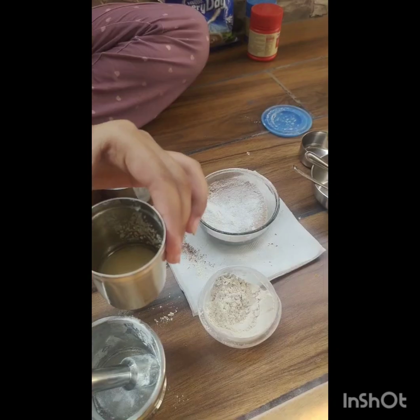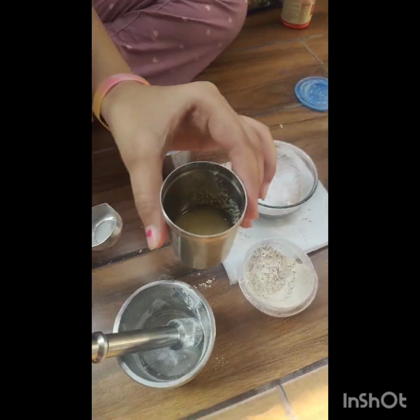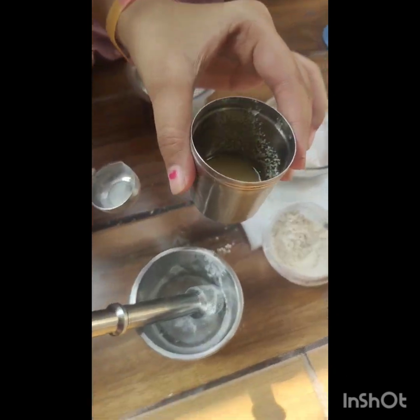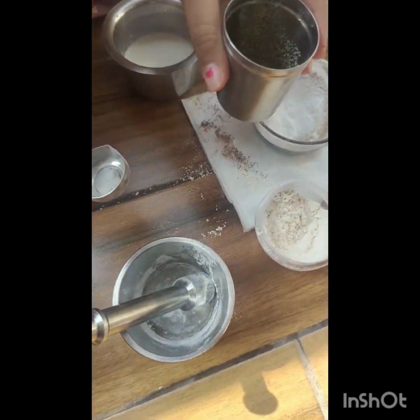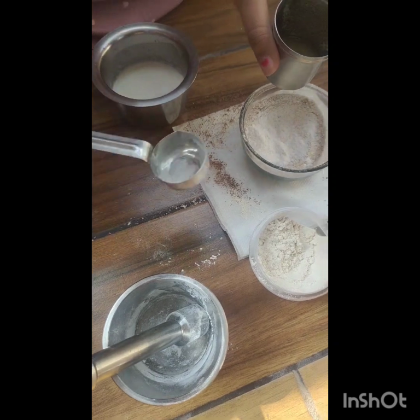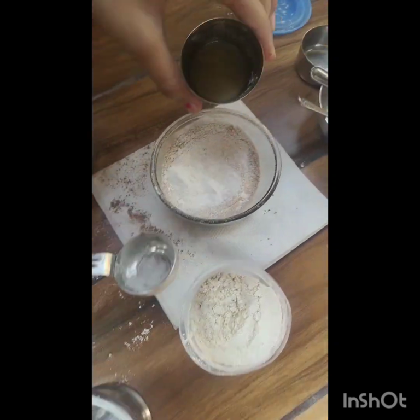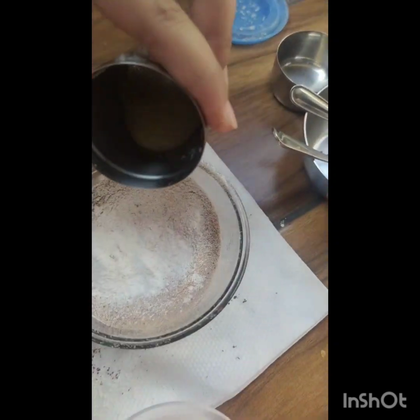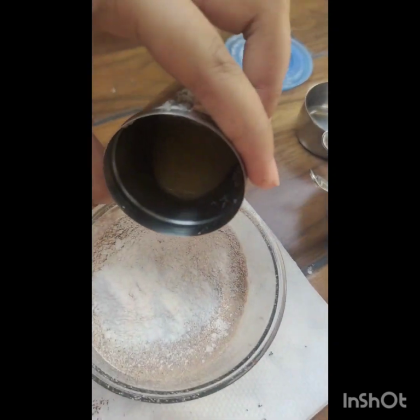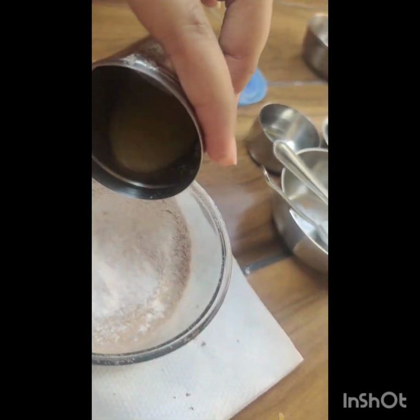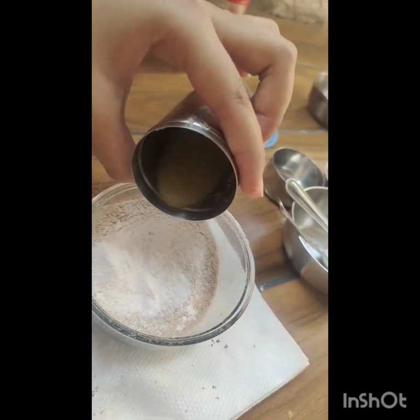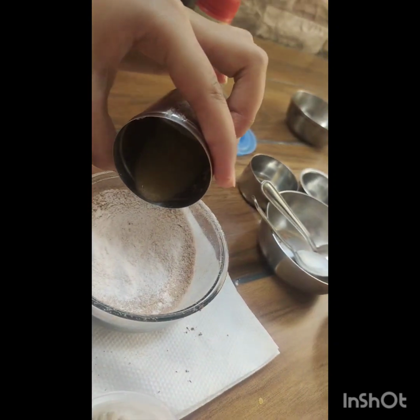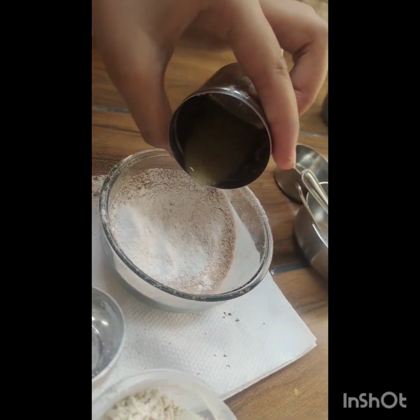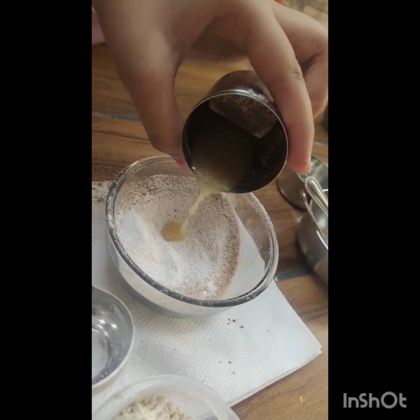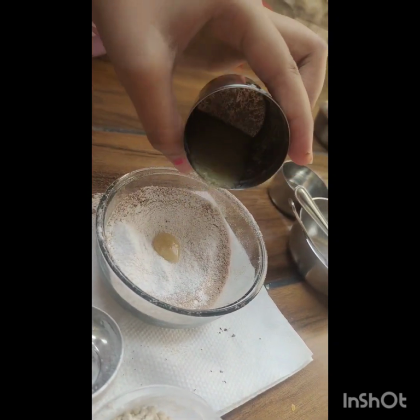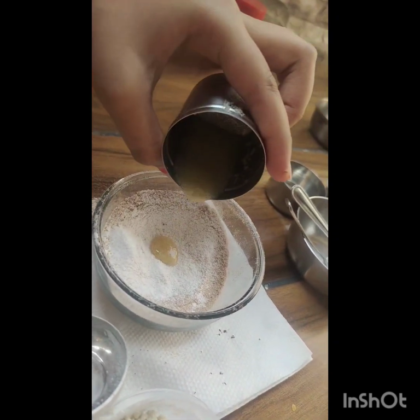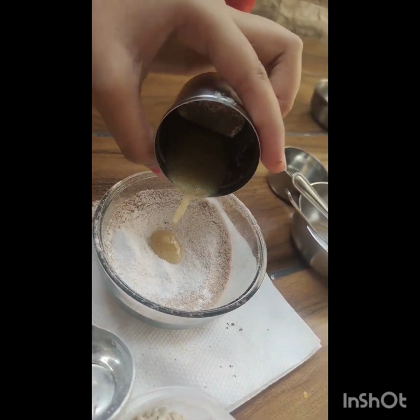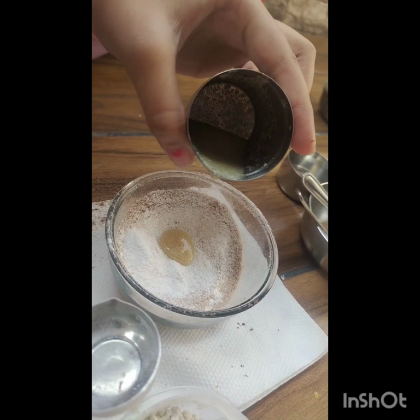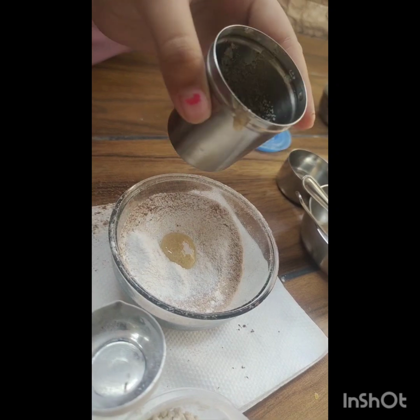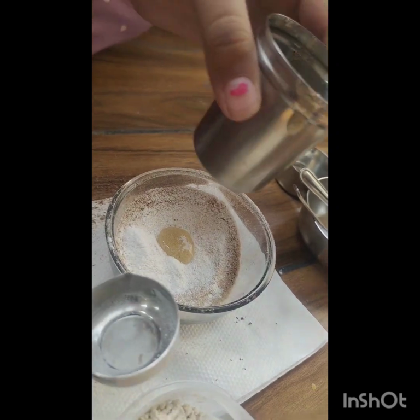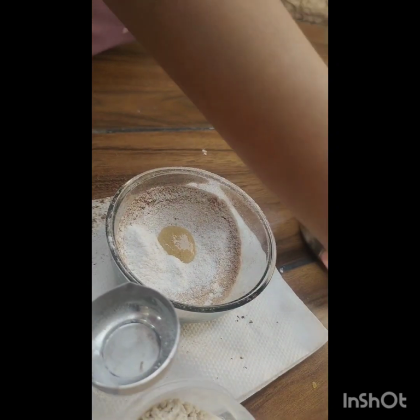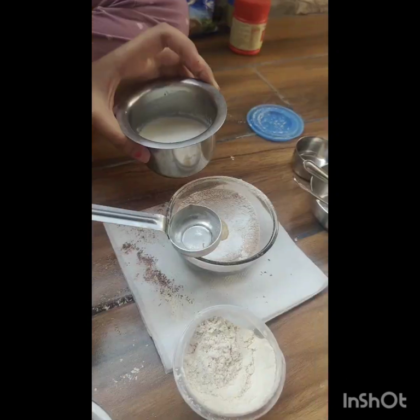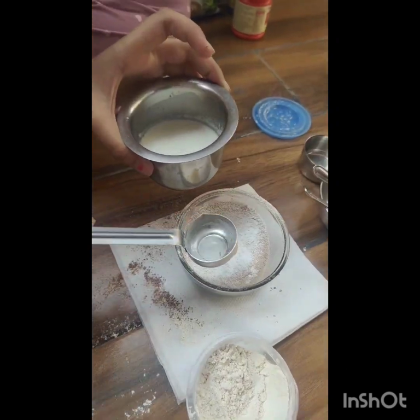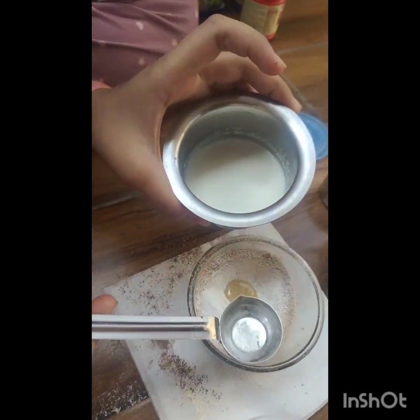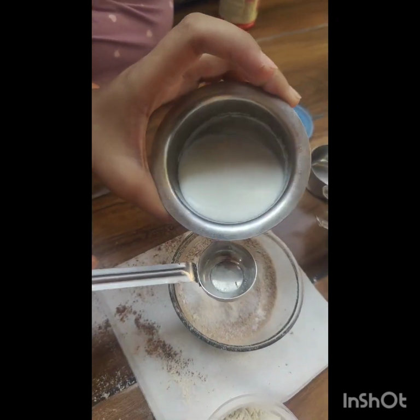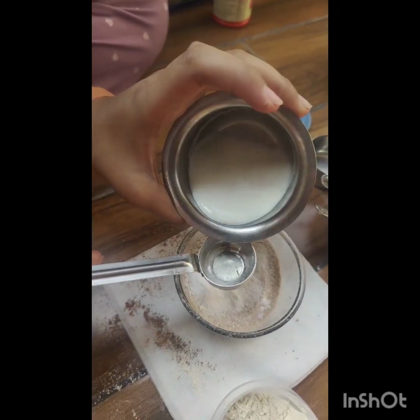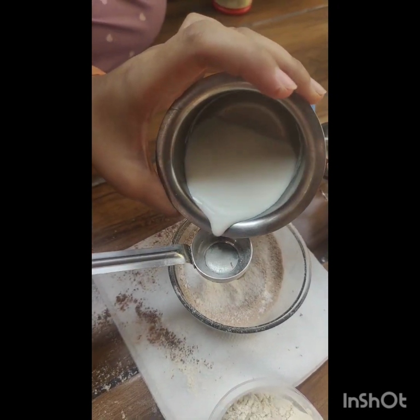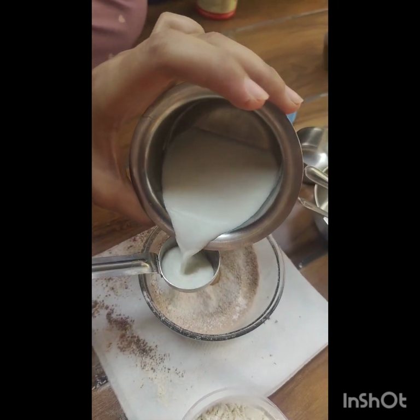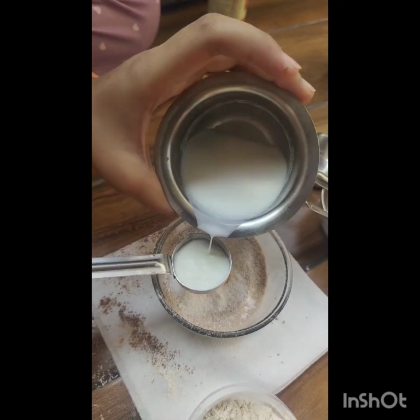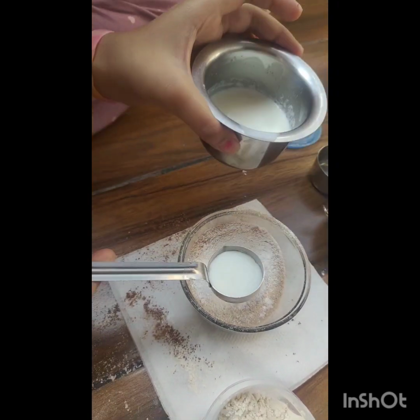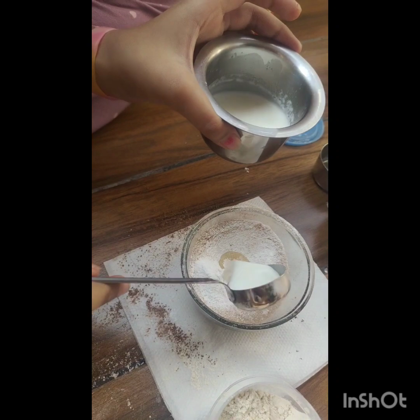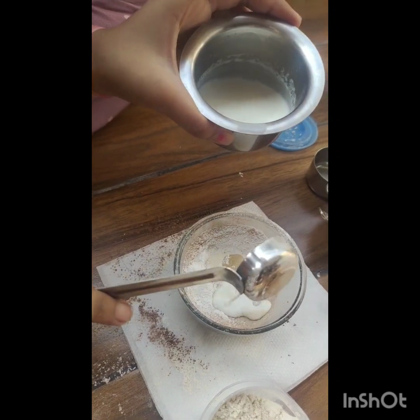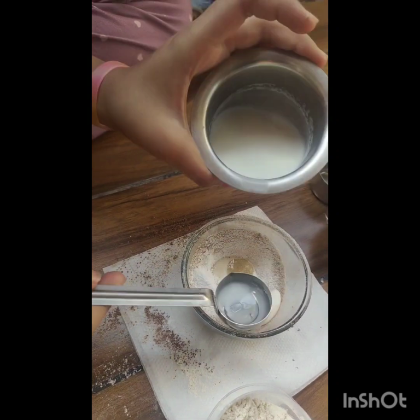The next ingredient is melted butter — I mean ghee, but you can even use butter. And then milk. You can also use condensed milk instead.